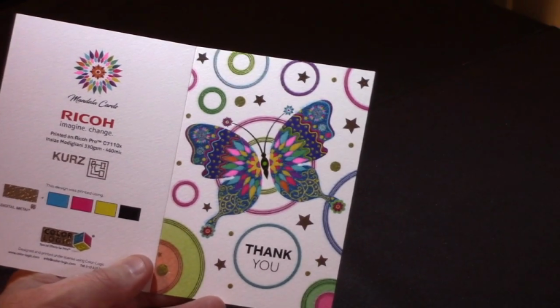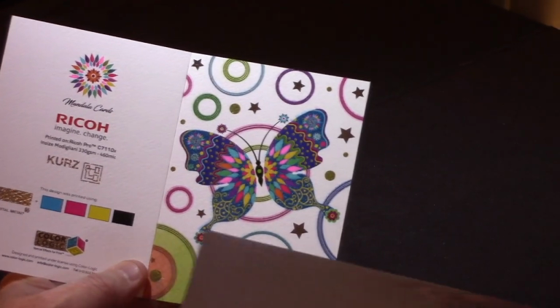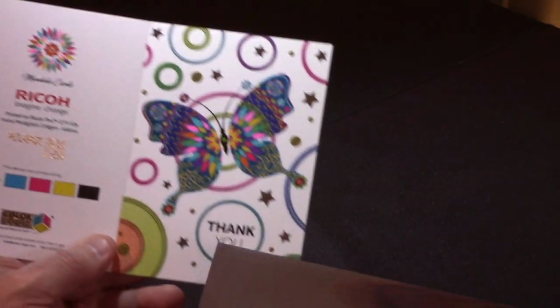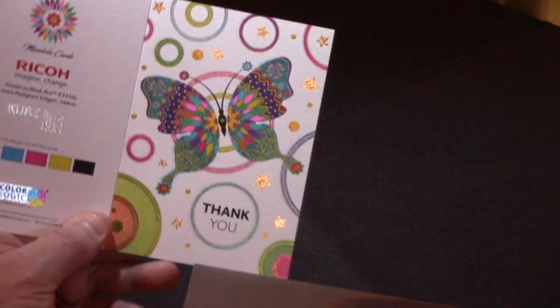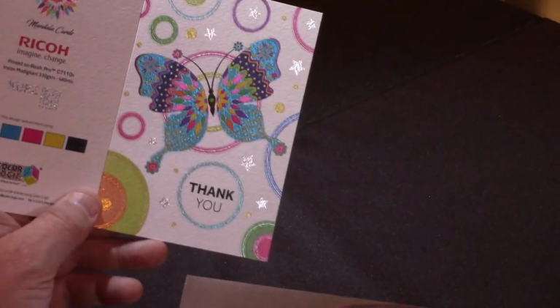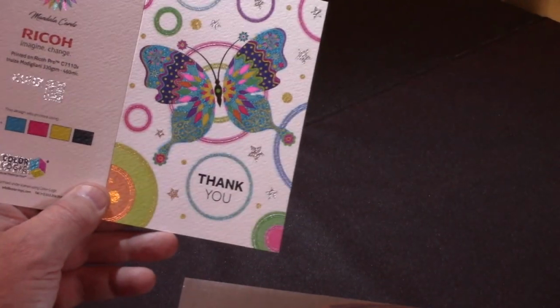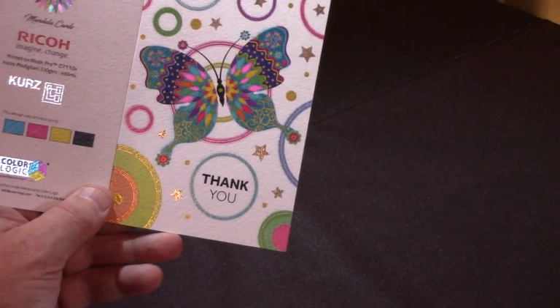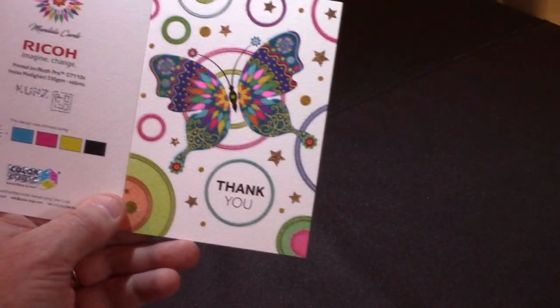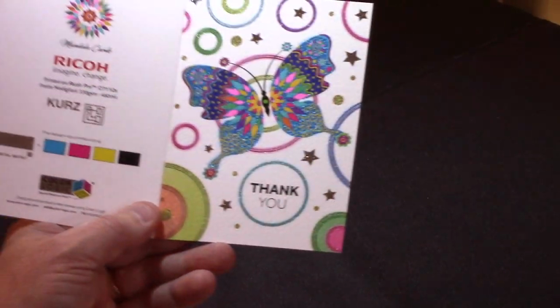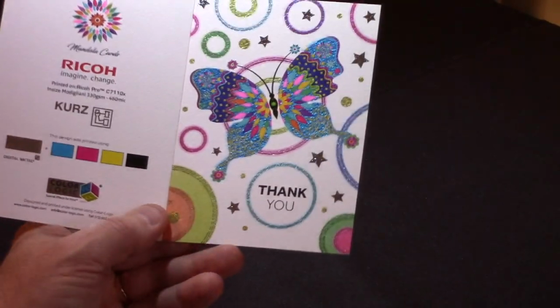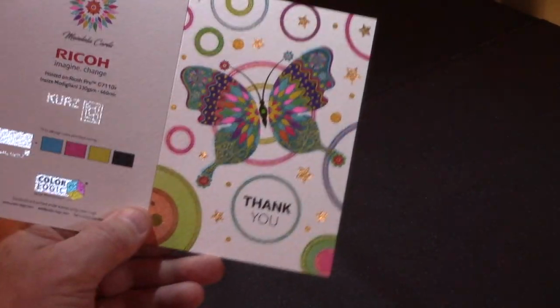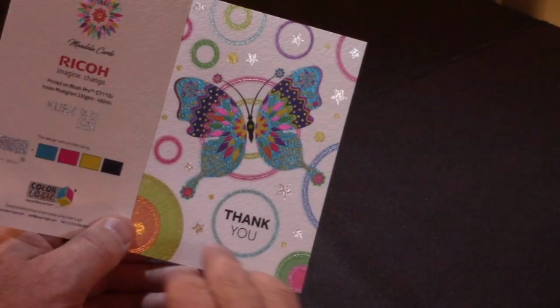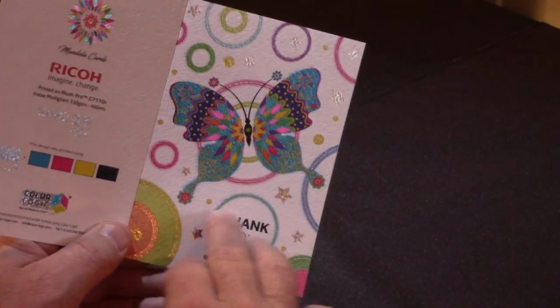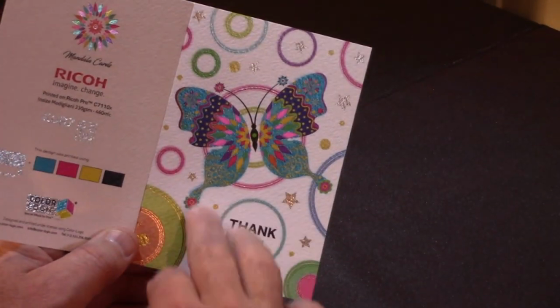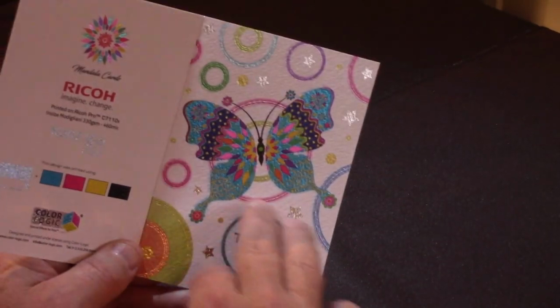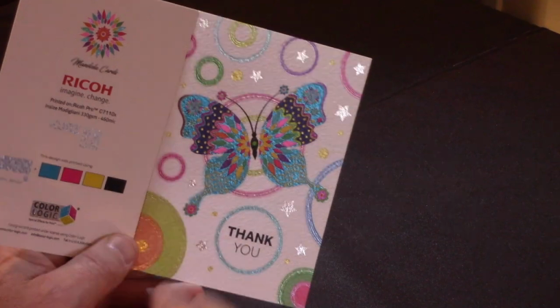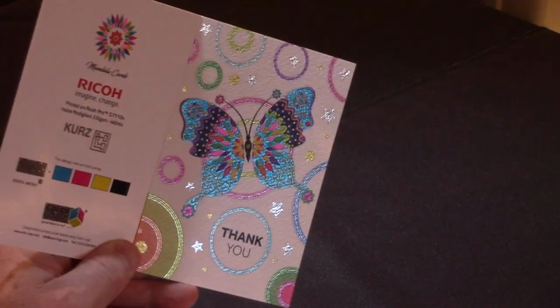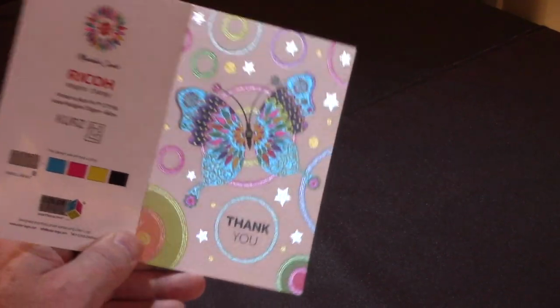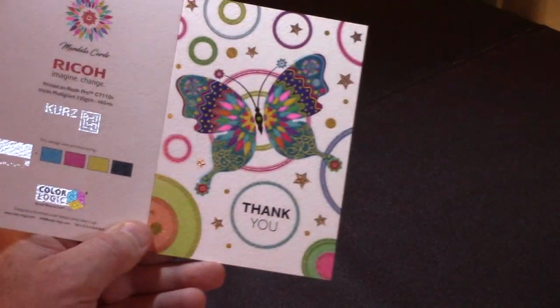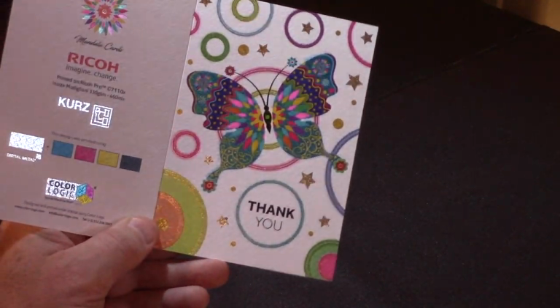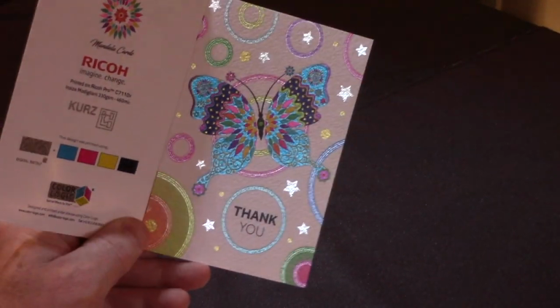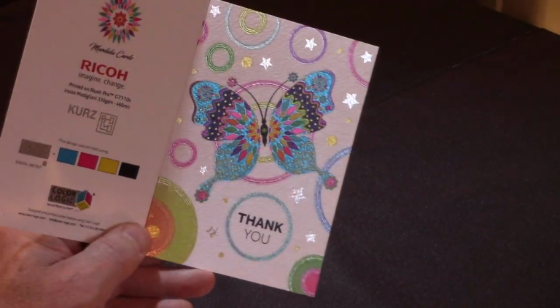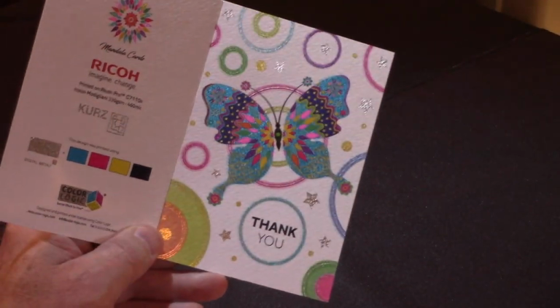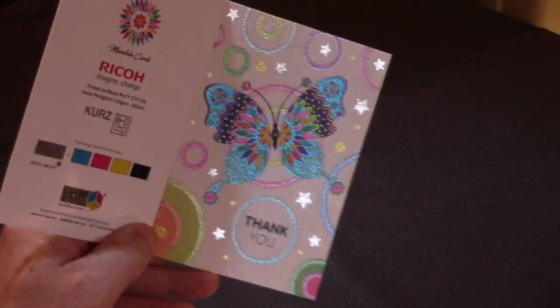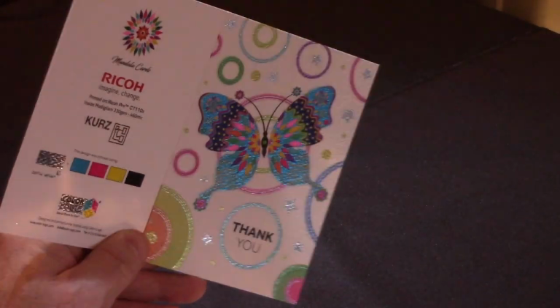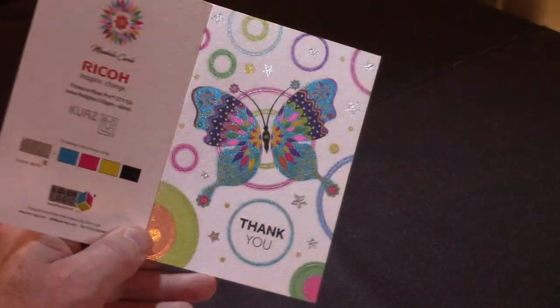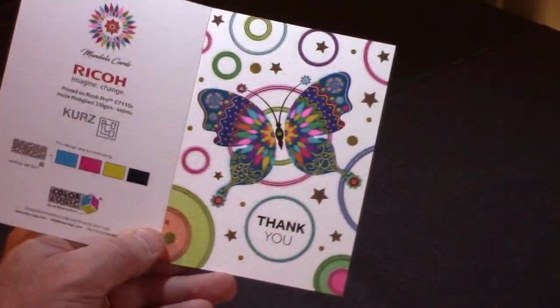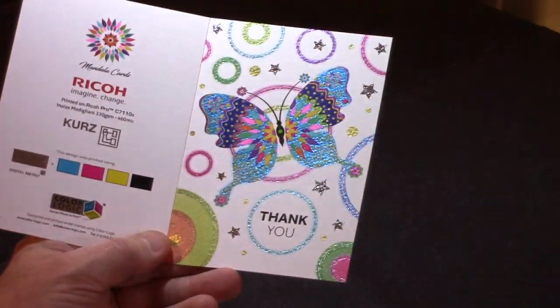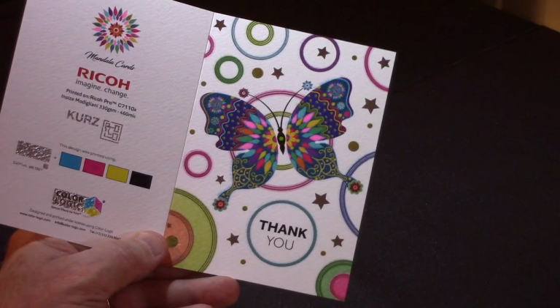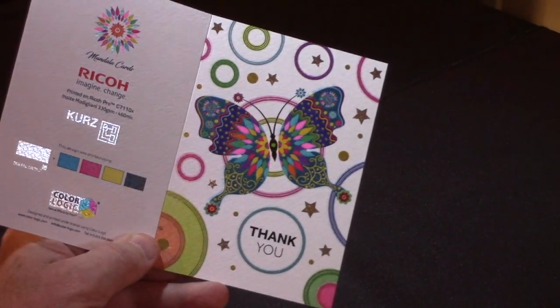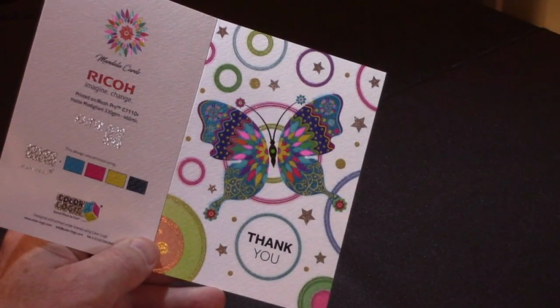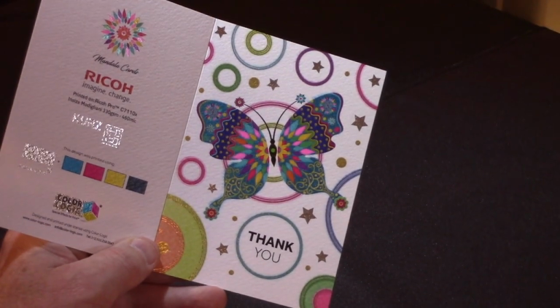Good example of how color logic can be used in foiling. I should also point out that this was an uncoated stock, which is a great benefit of being able to use the KERS system.